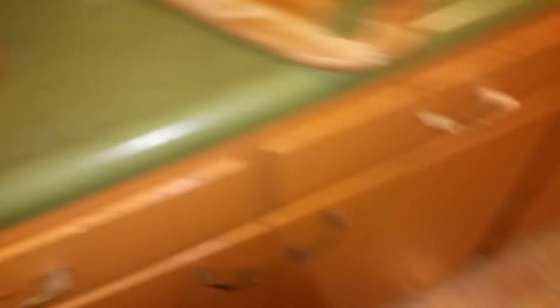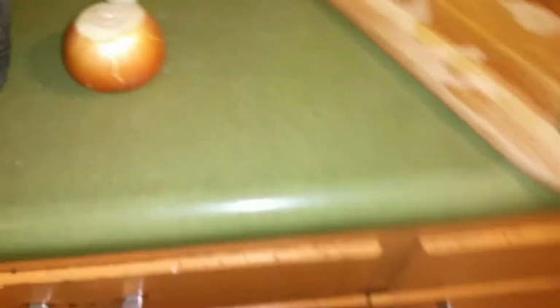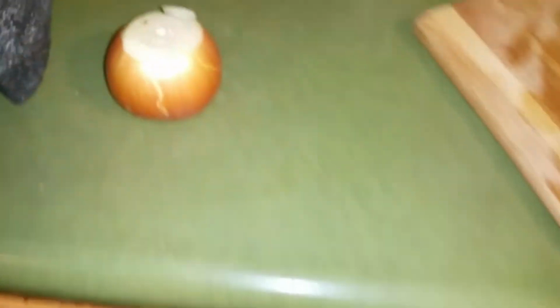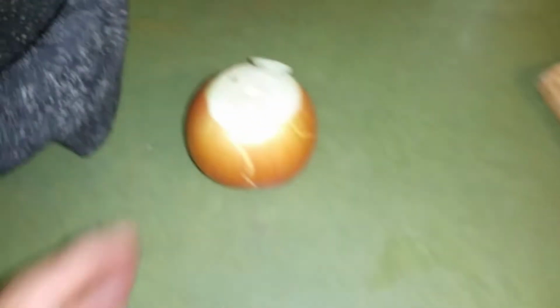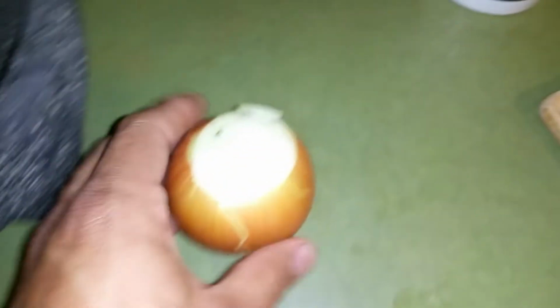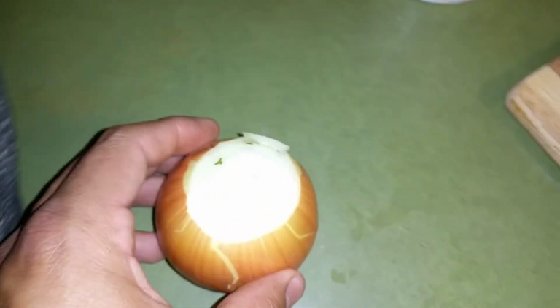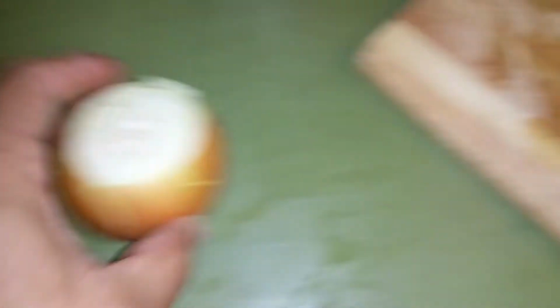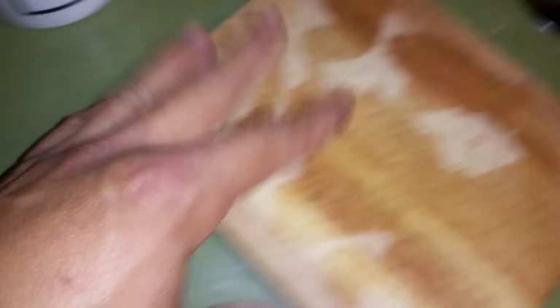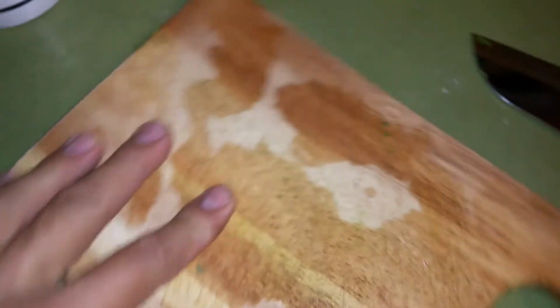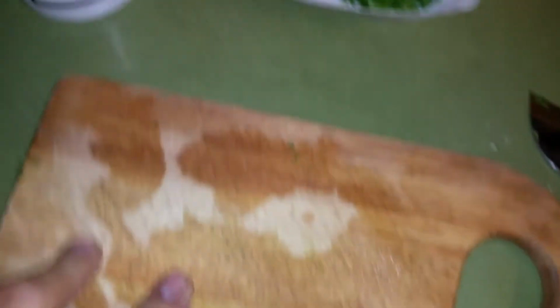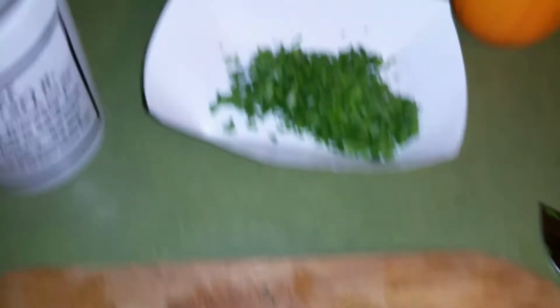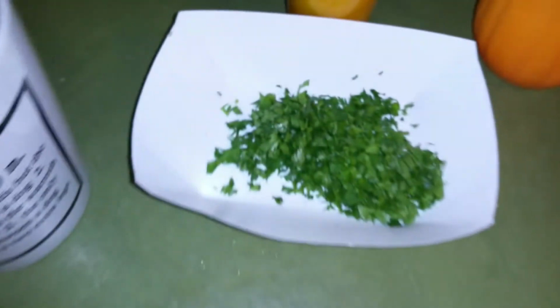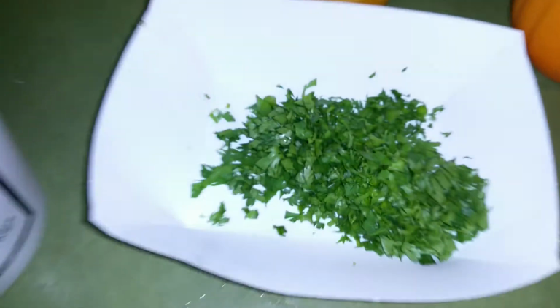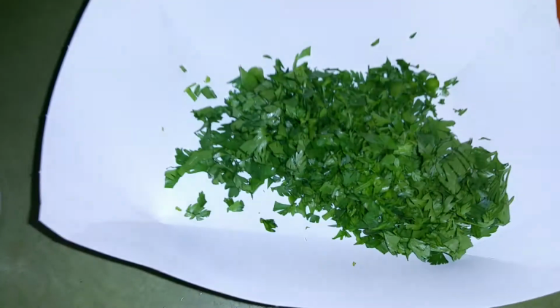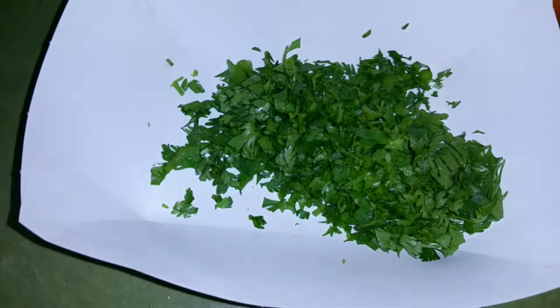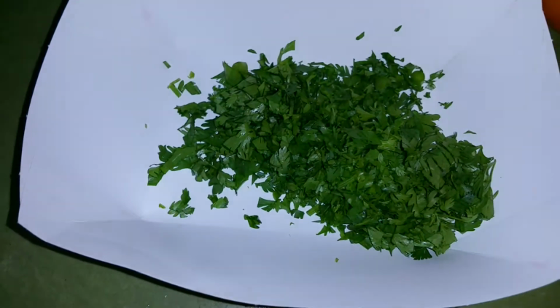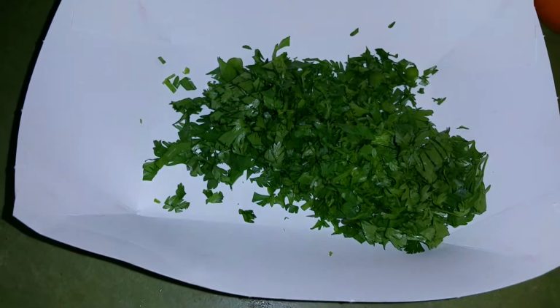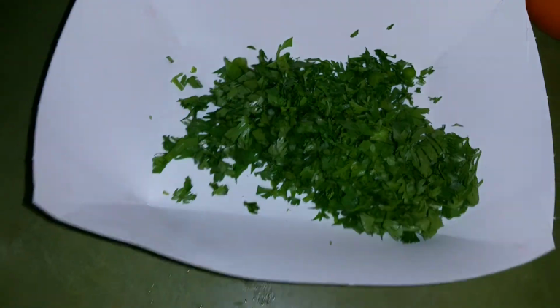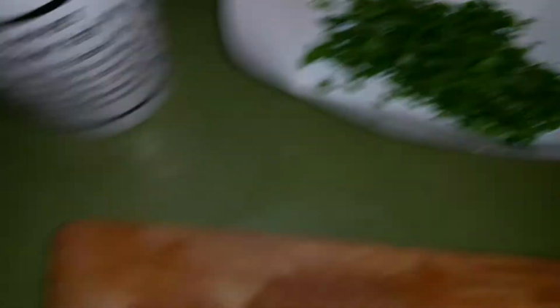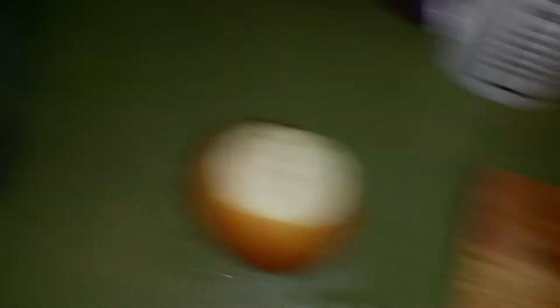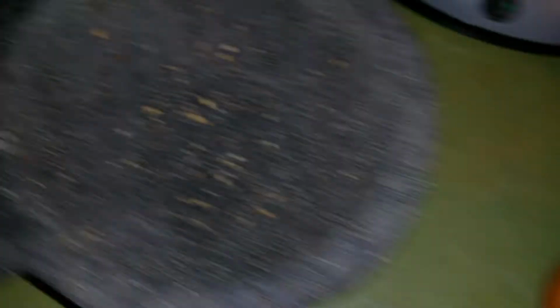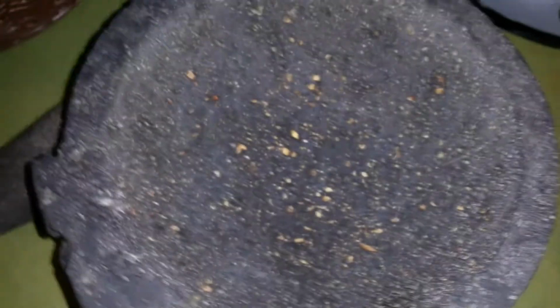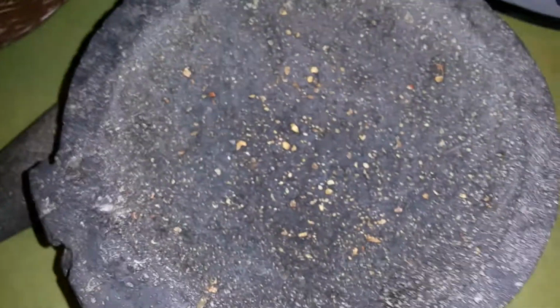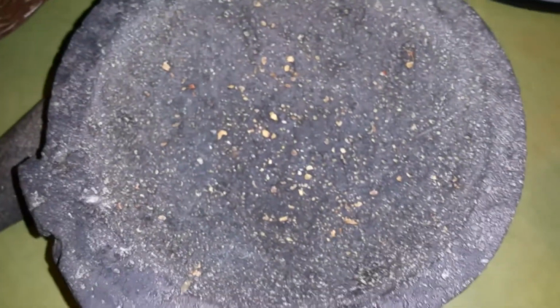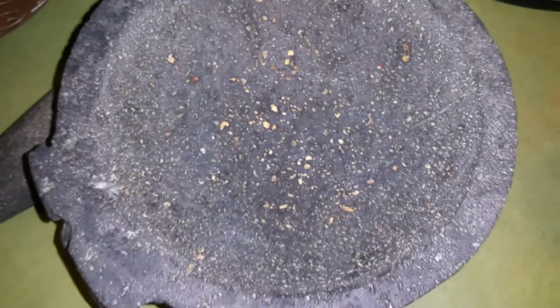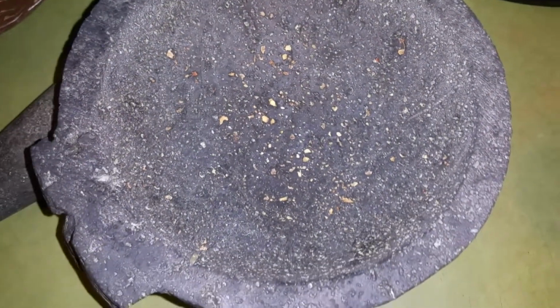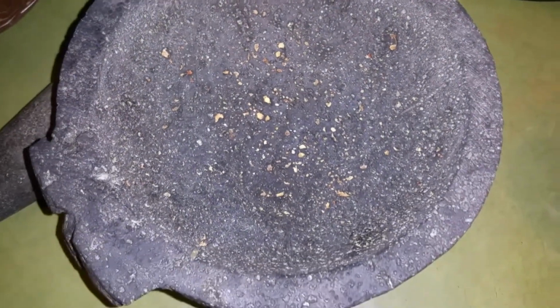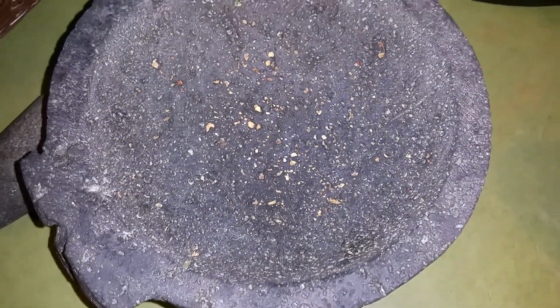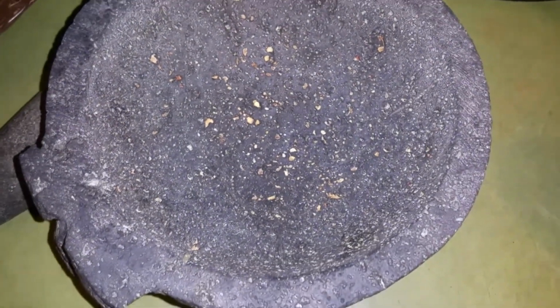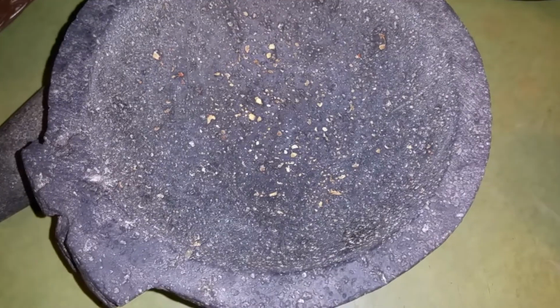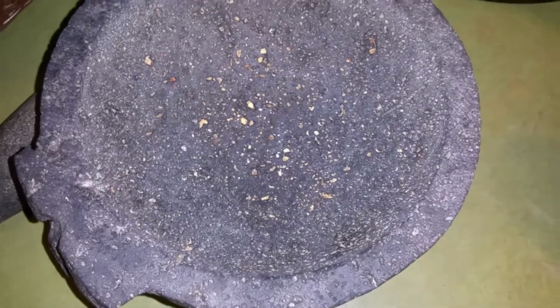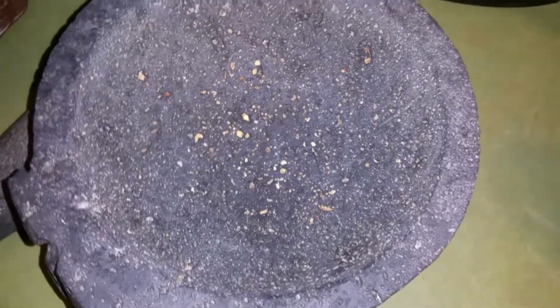Then you get a fresh onion and chop it up. Fresh cilantro — chop that up too. It all goes in here and I'll be back in a second when it's all mixing up.